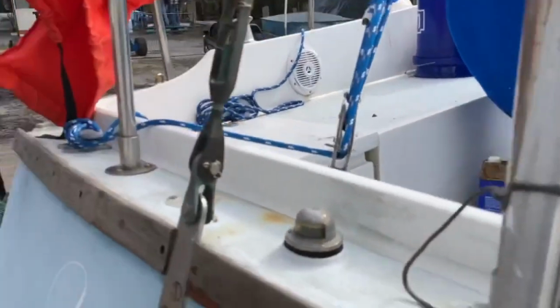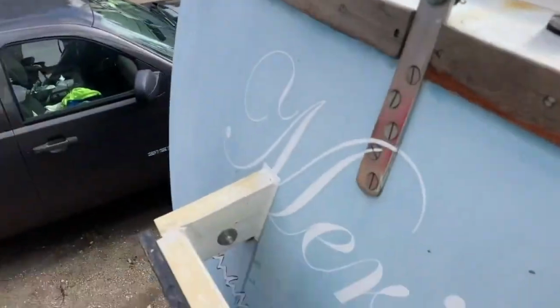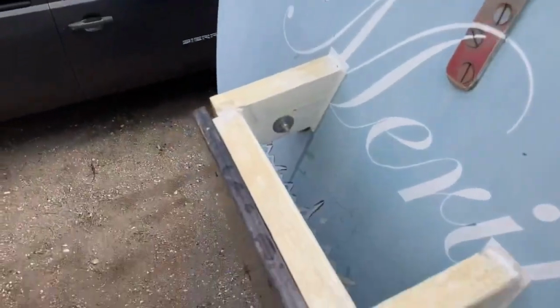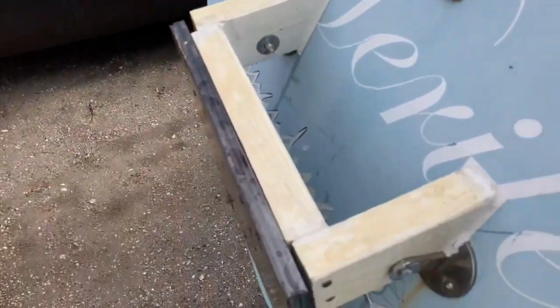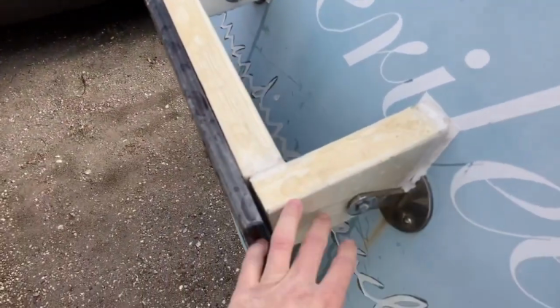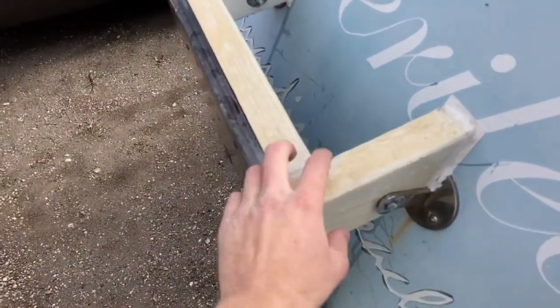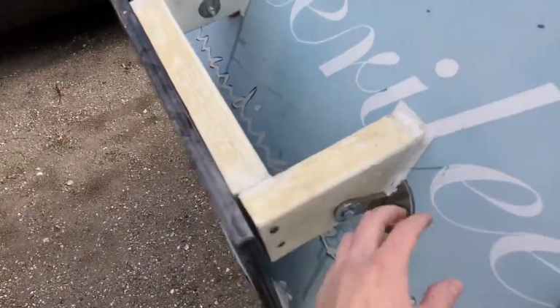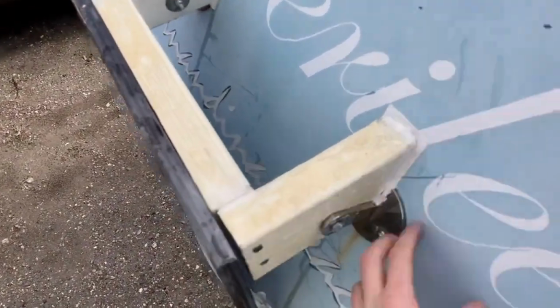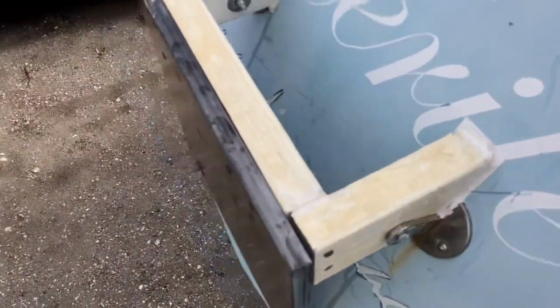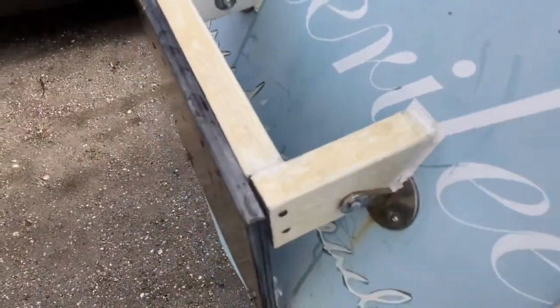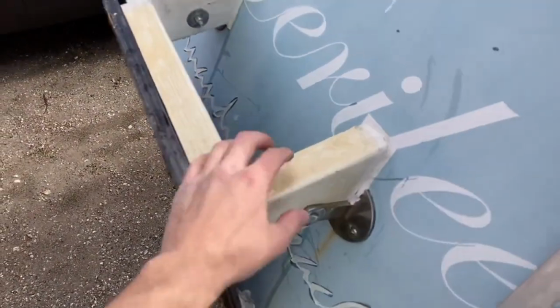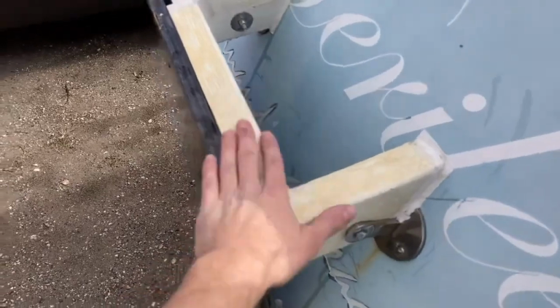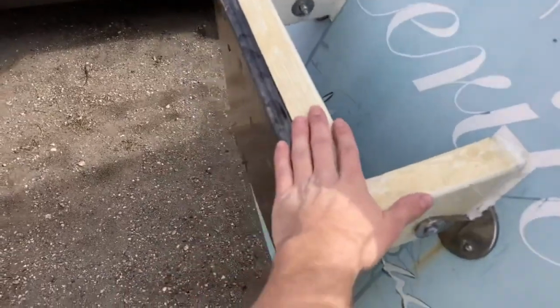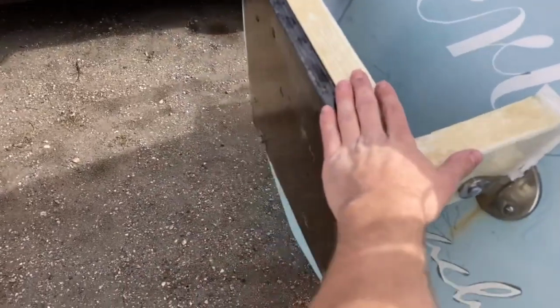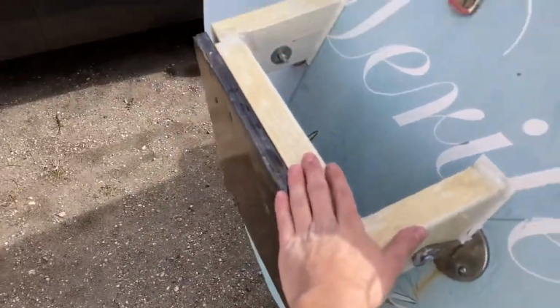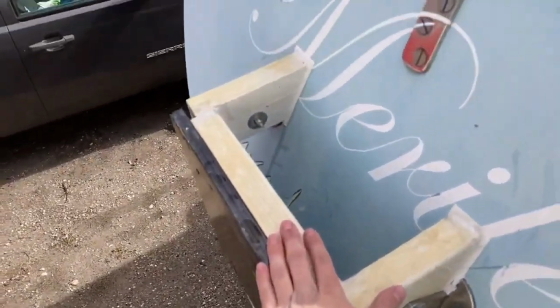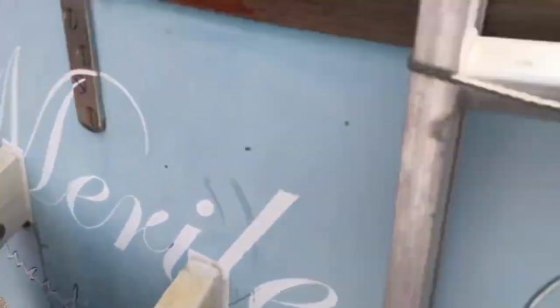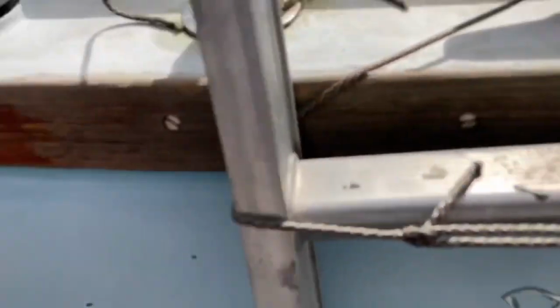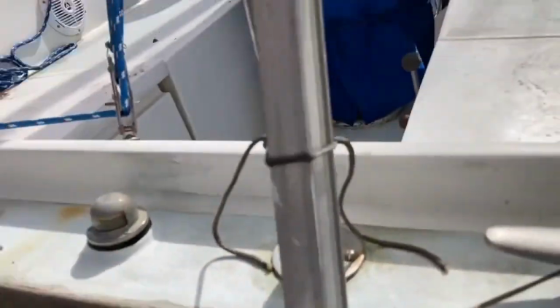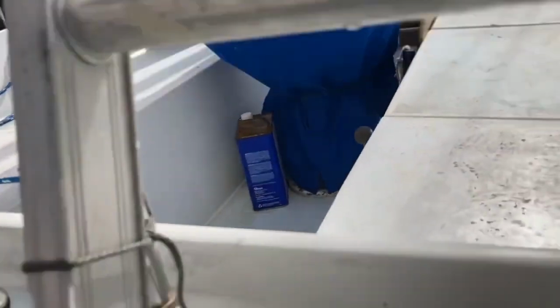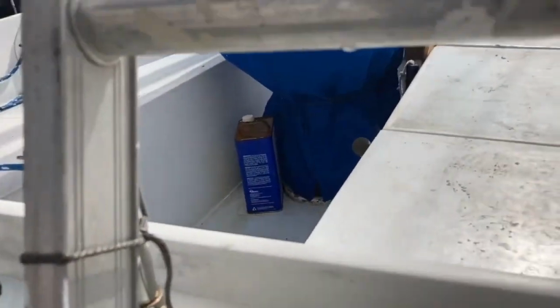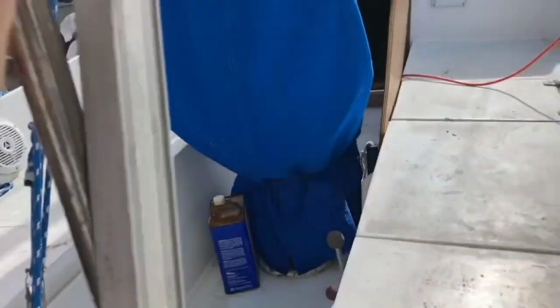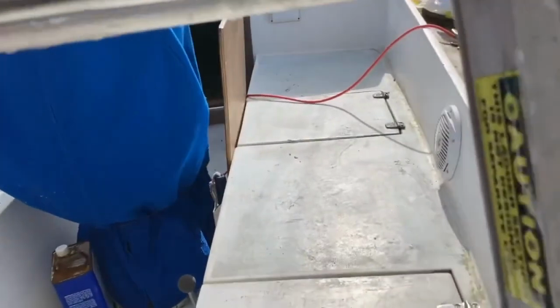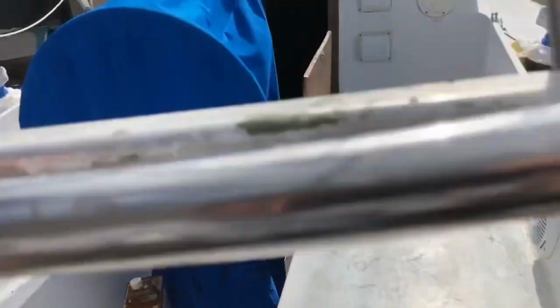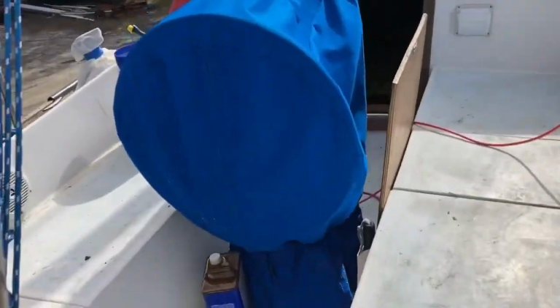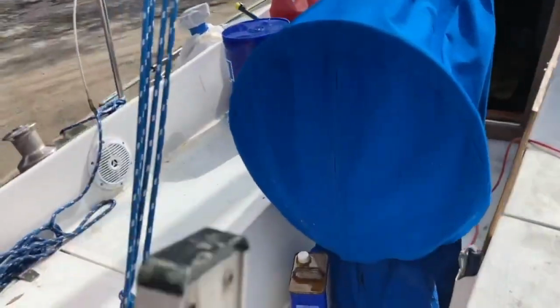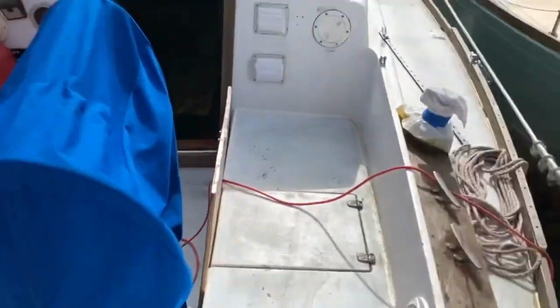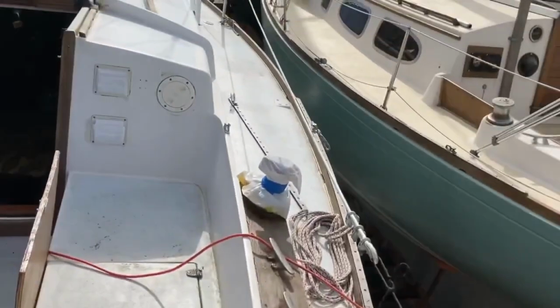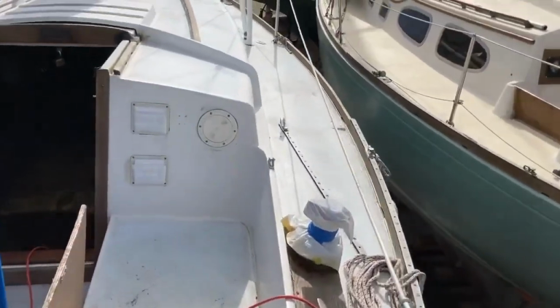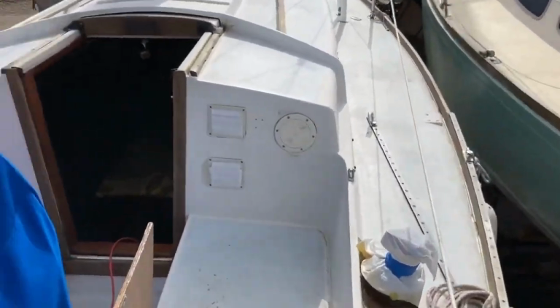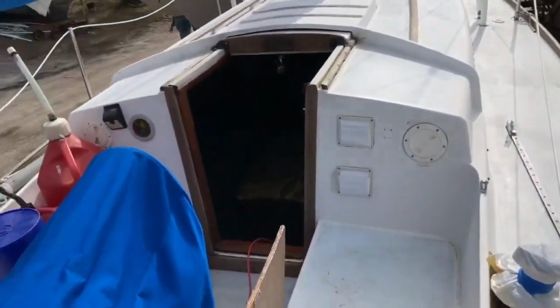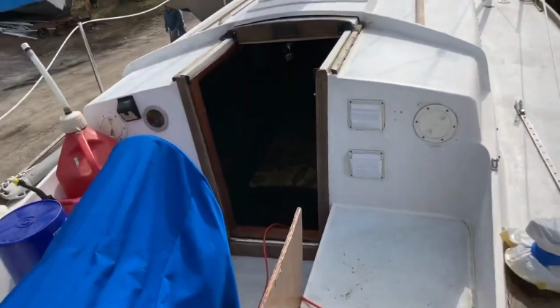Today what we're gonna do is we're actually gonna fiberglass this in — I'm gonna sand this down and fiberglass in this engine mount. We mounted an outboard on the back of the boat. We have plans to get the inboard running, so the outboard will just be a backup.